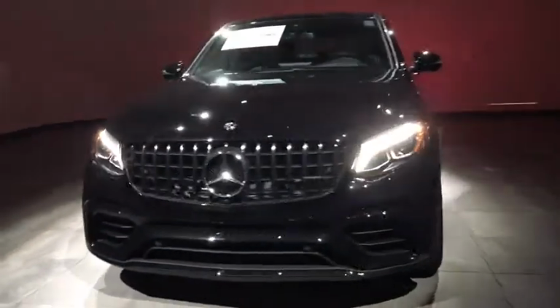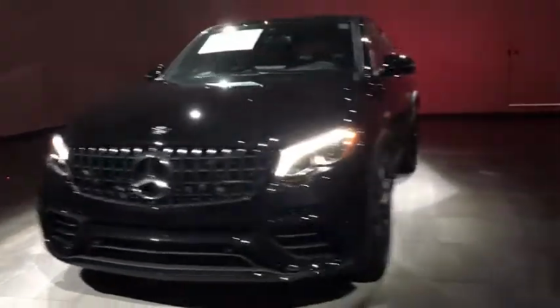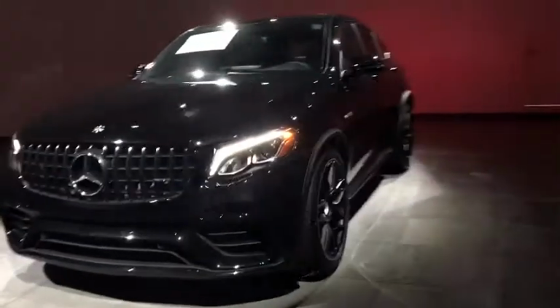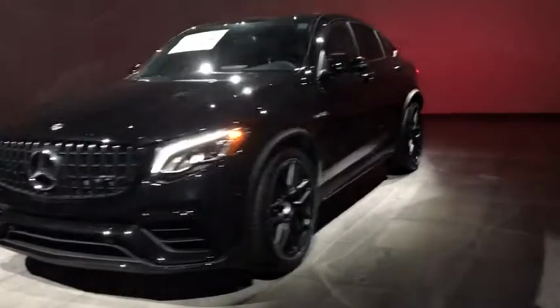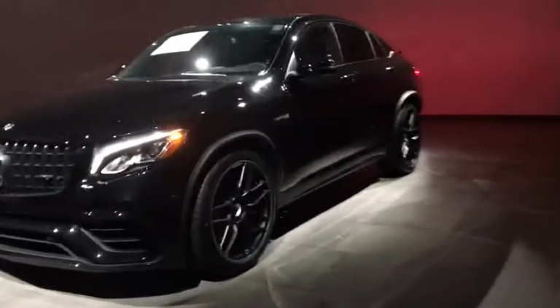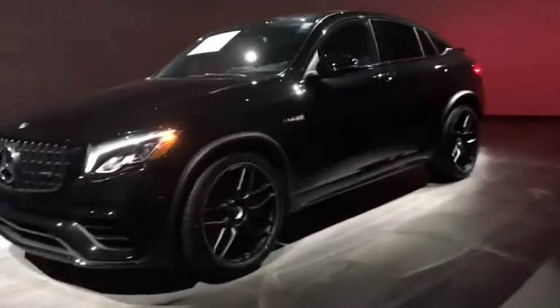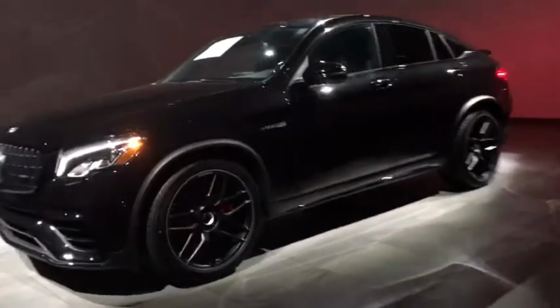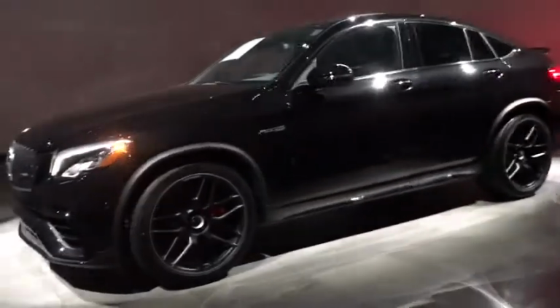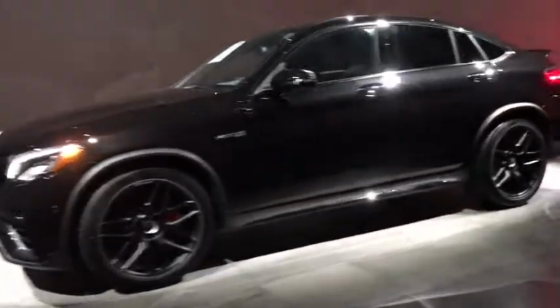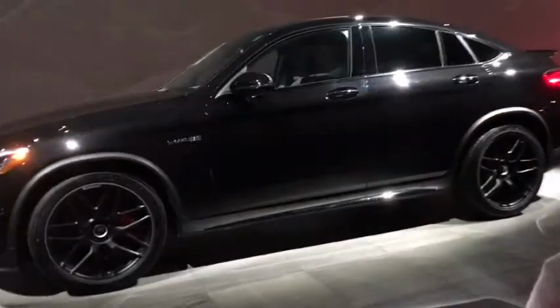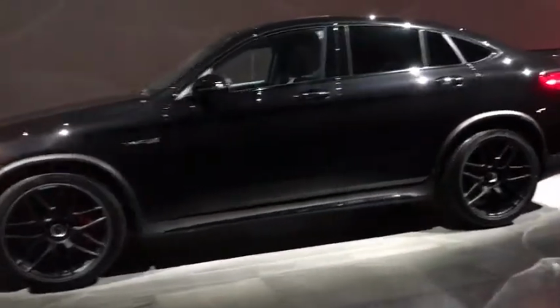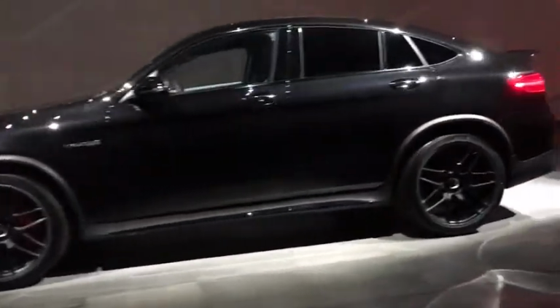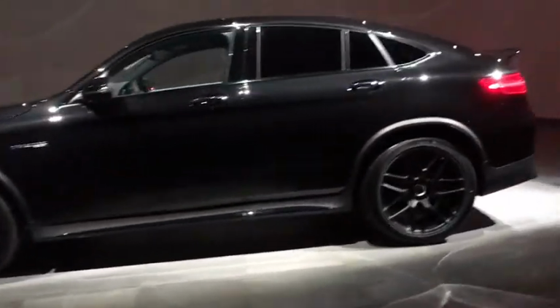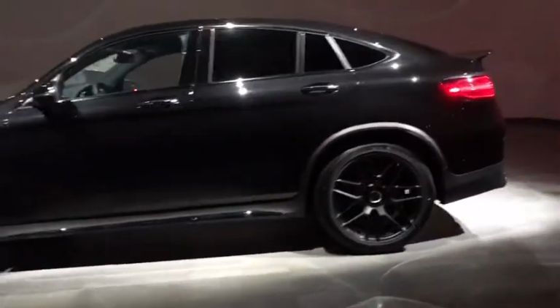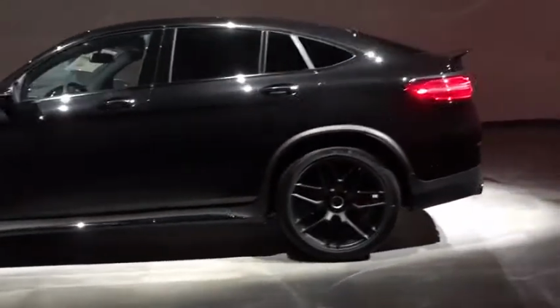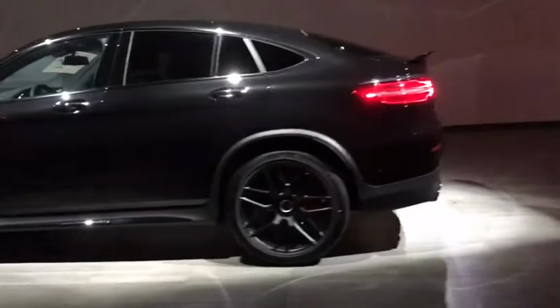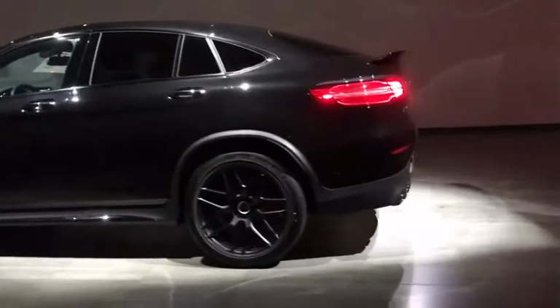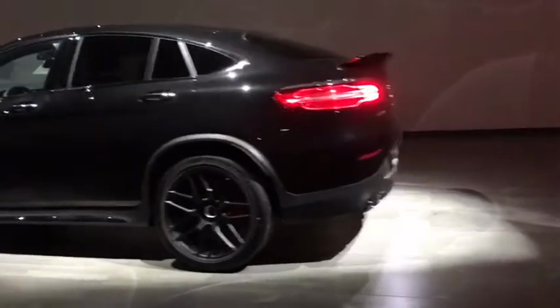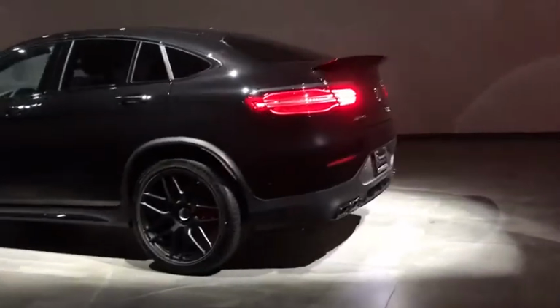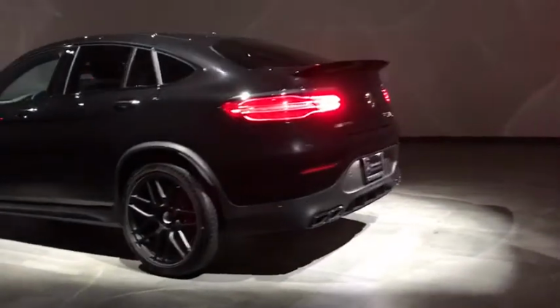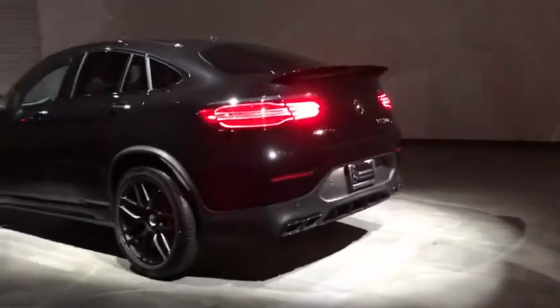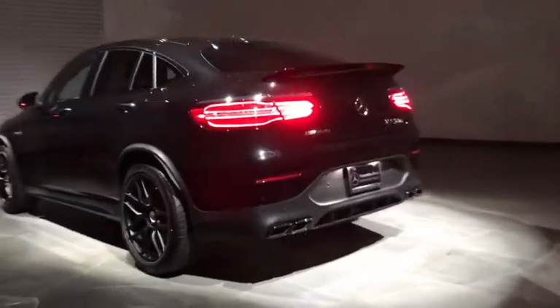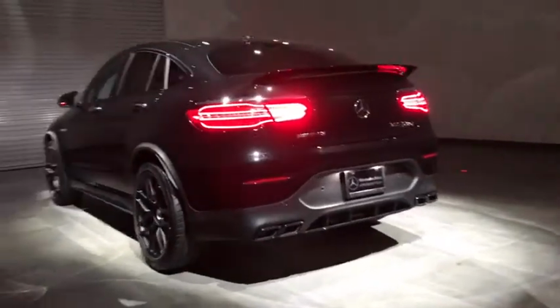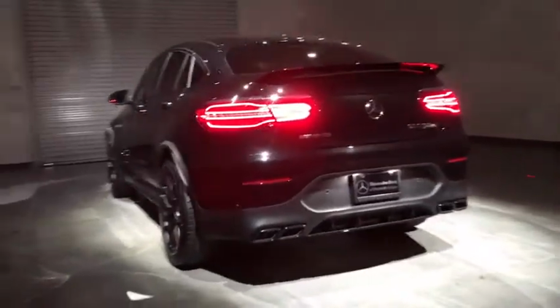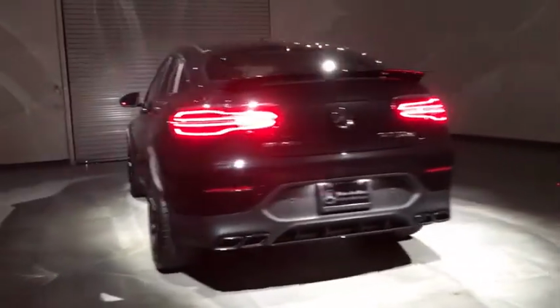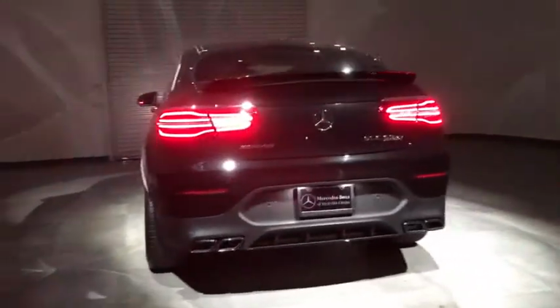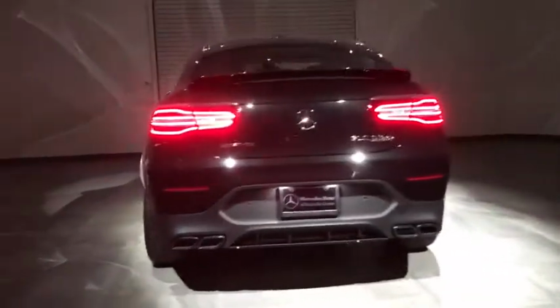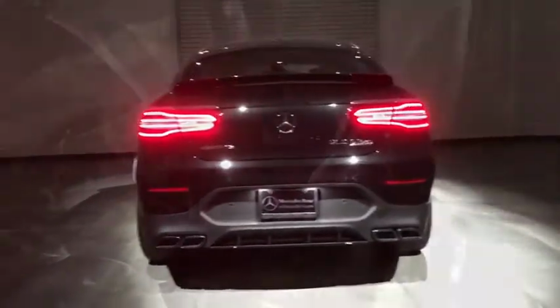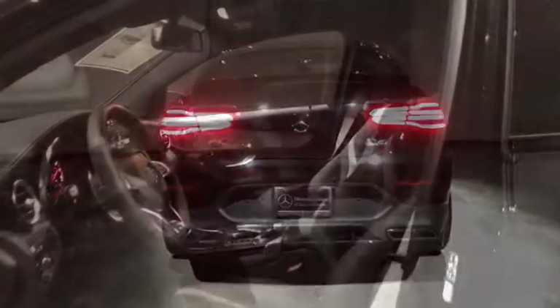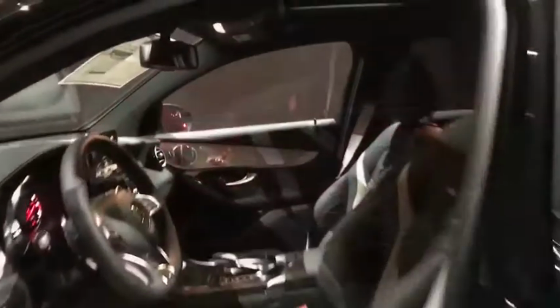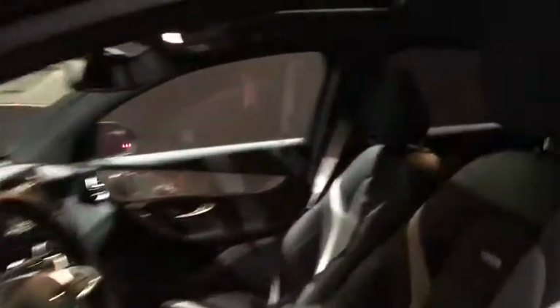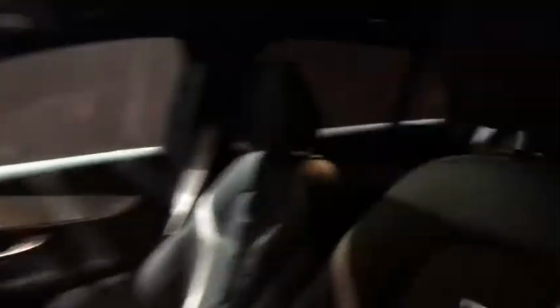Here are some of this vehicle's great options: power liftgate, power passenger seat, backup camera, keyless entry, stability control, all-wheel drive, anti-lock braking system, traction control, steering wheel audio control.